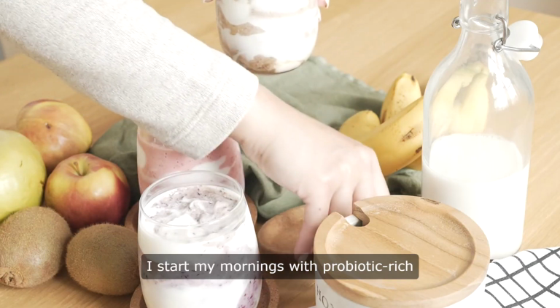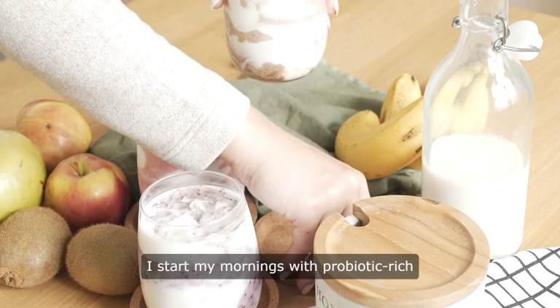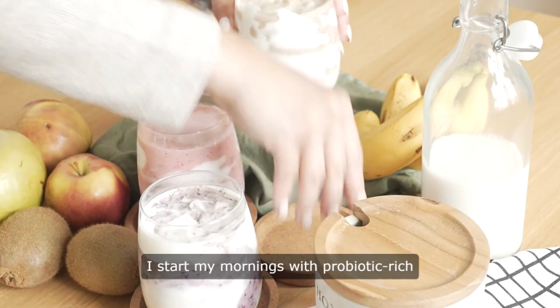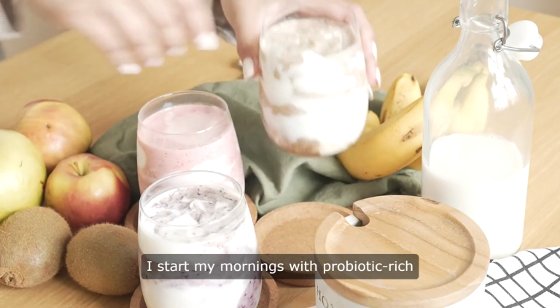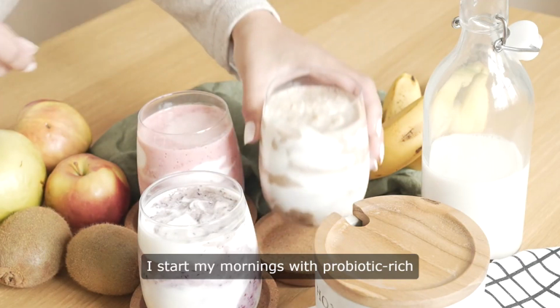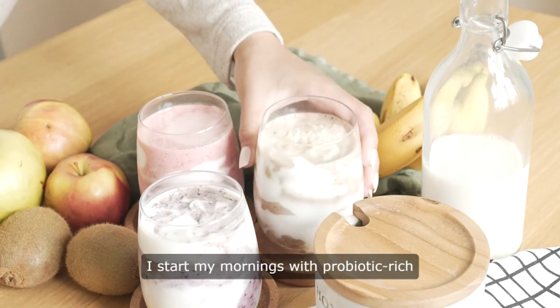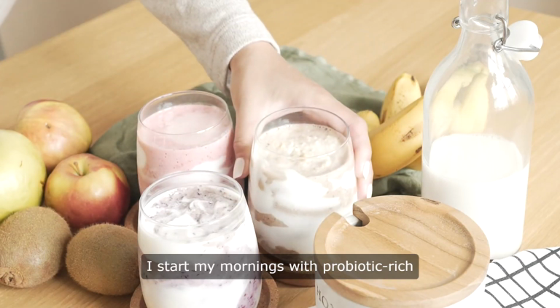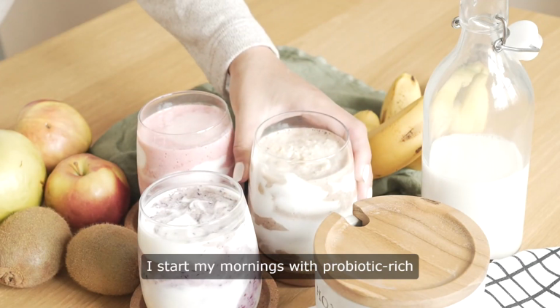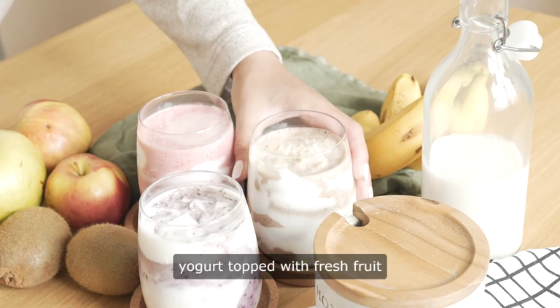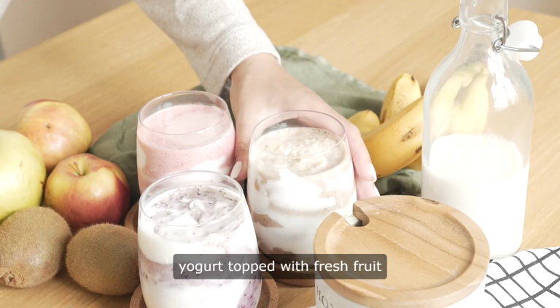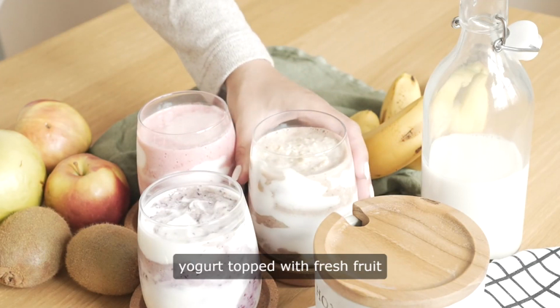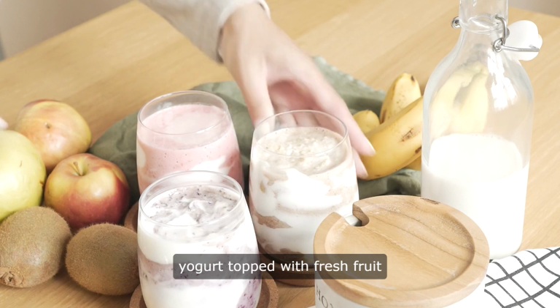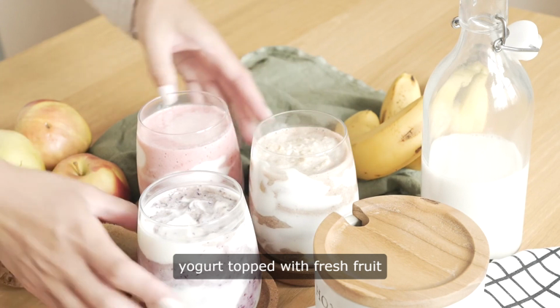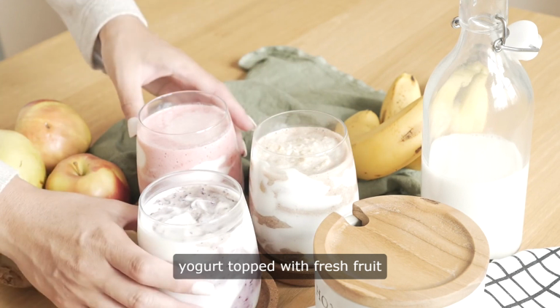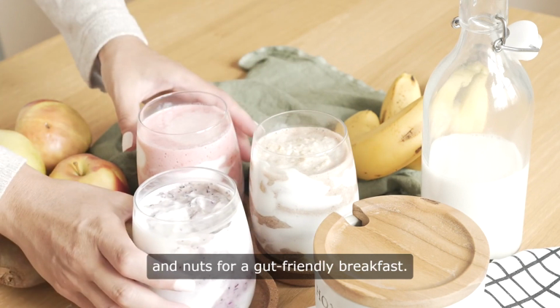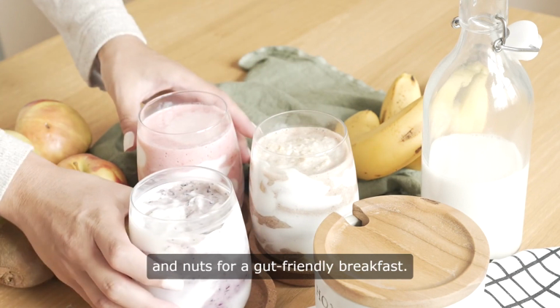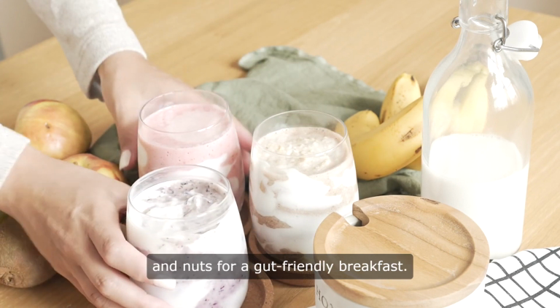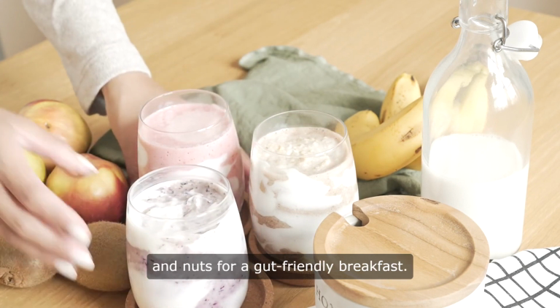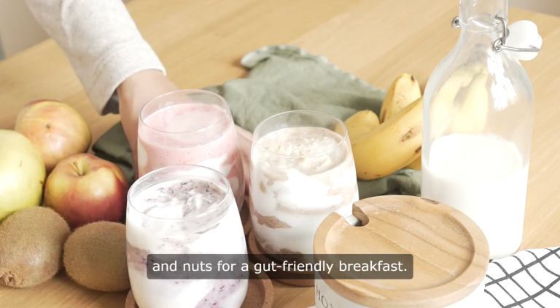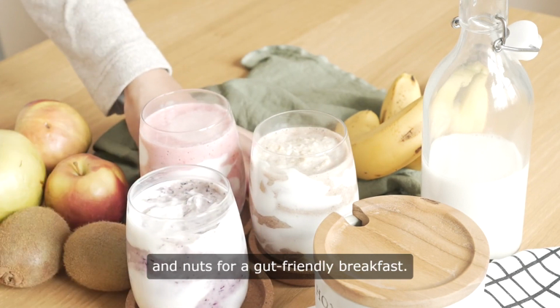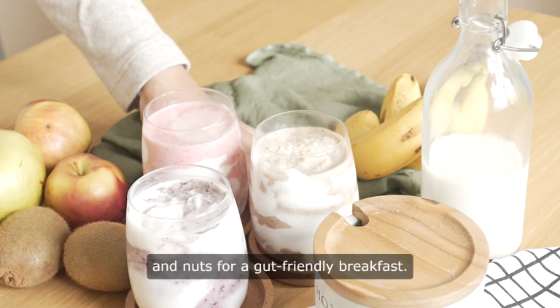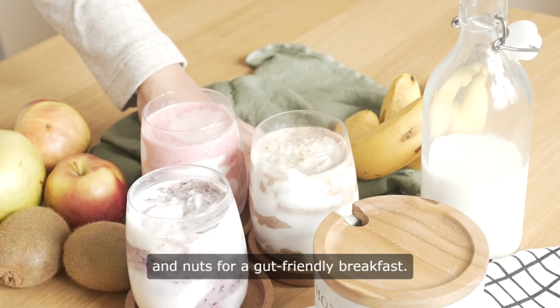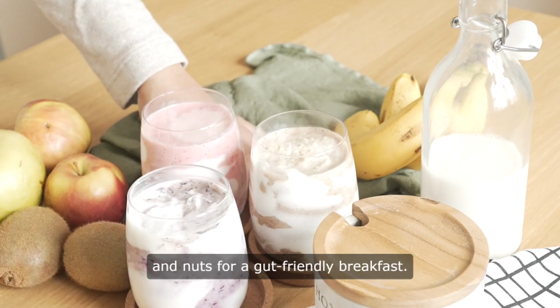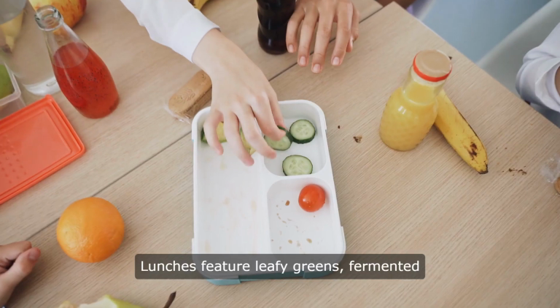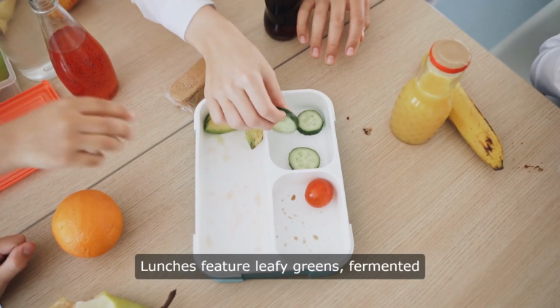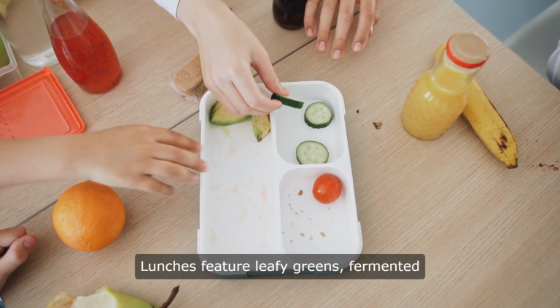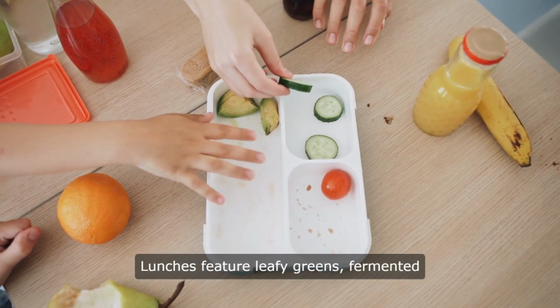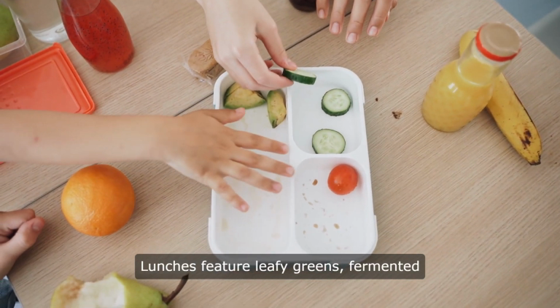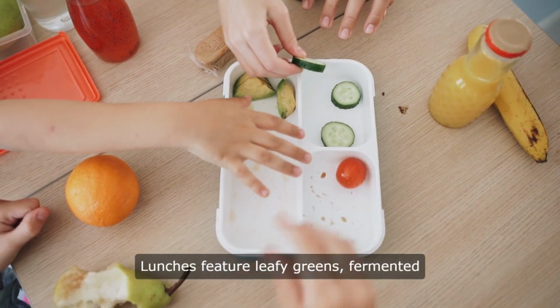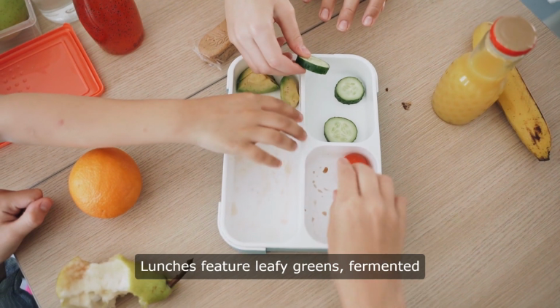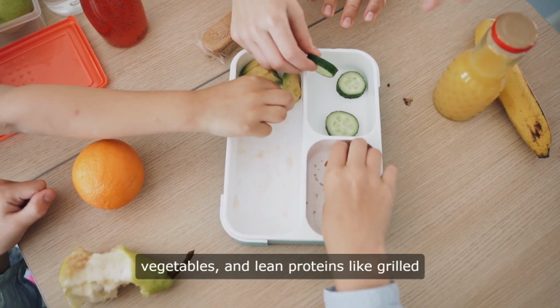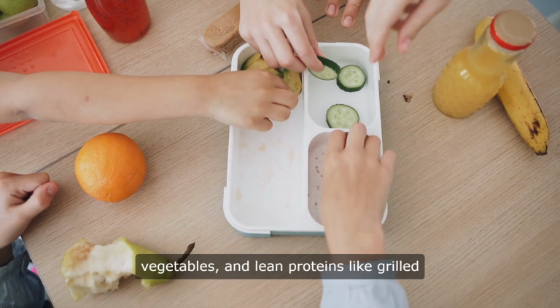I start my mornings with probiotic-rich yogurt topped with fresh fruit and nuts for a gut-friendly breakfast. Lunches feature leafy greens and fermented vegetables,